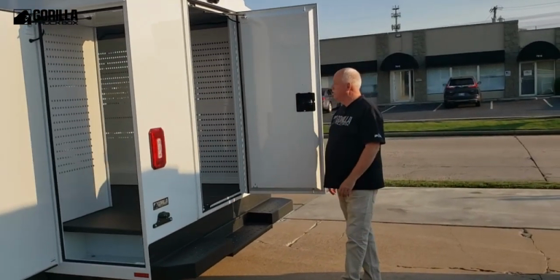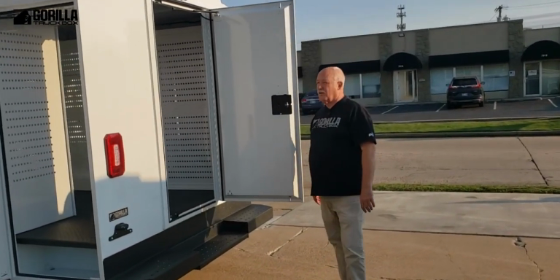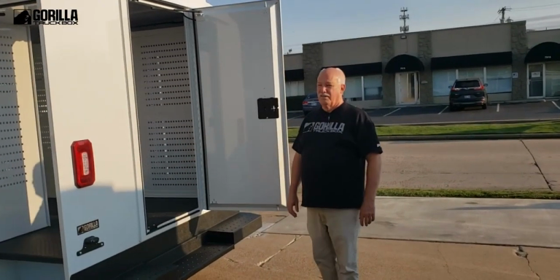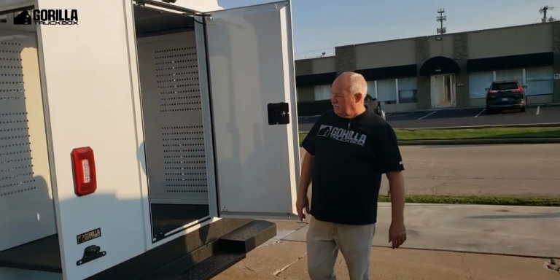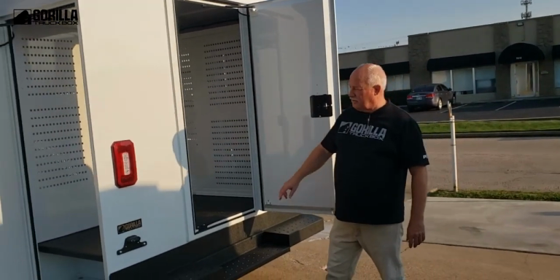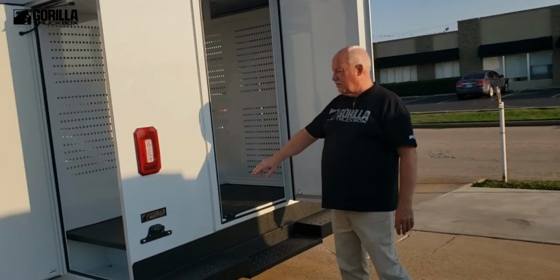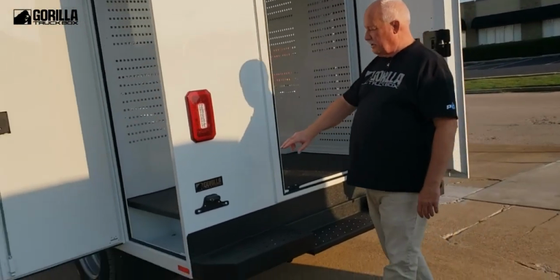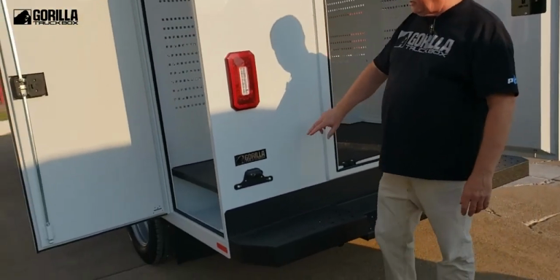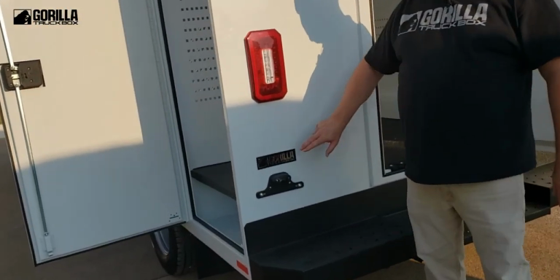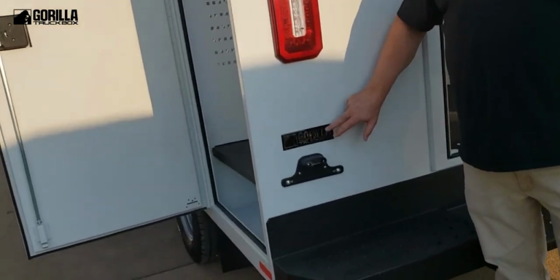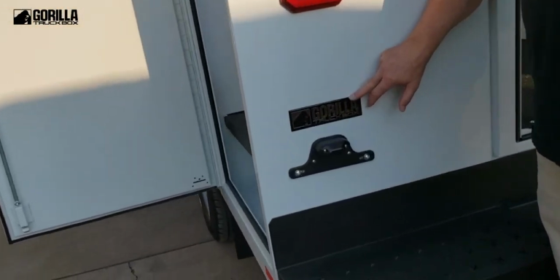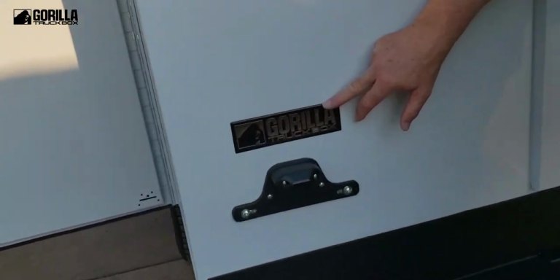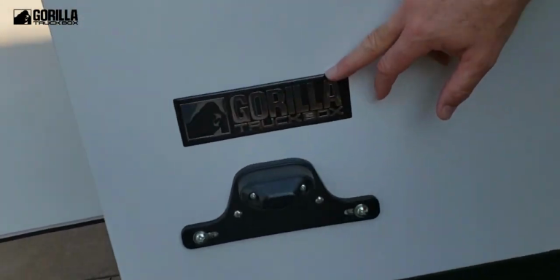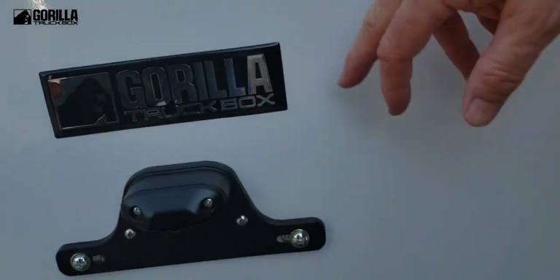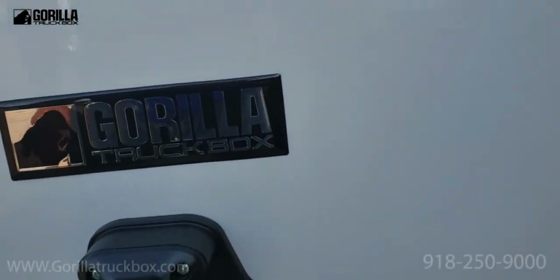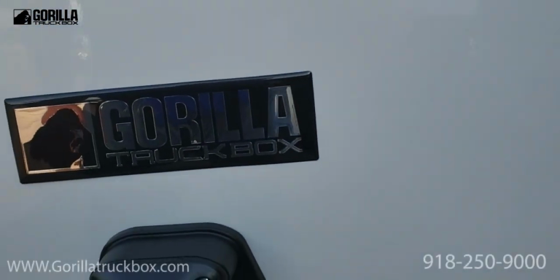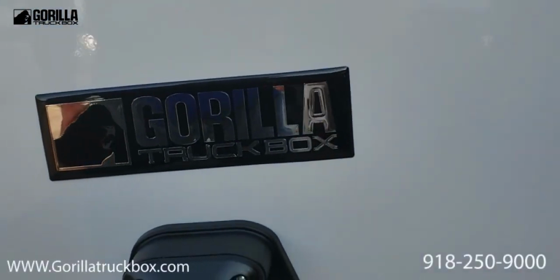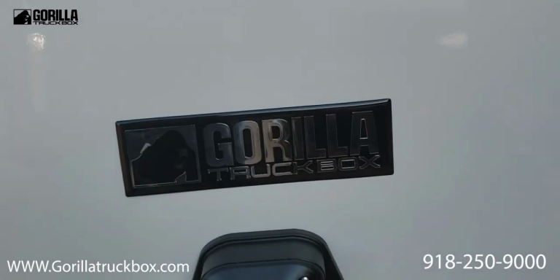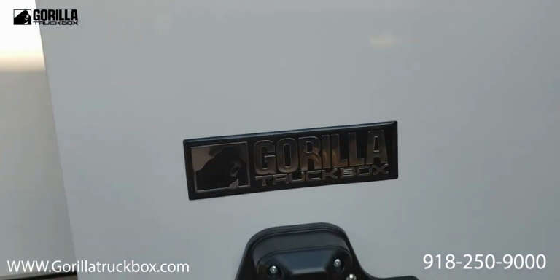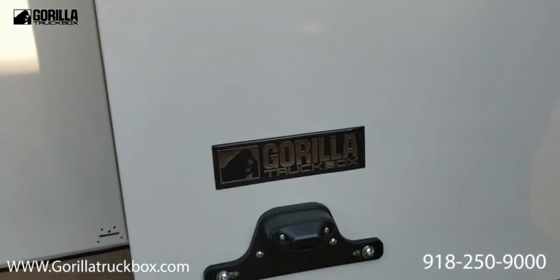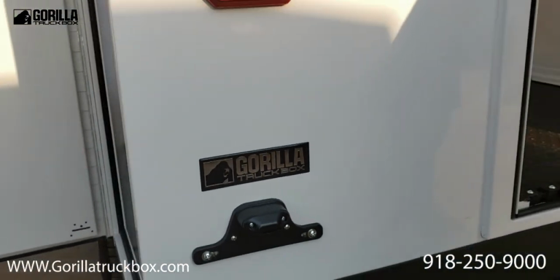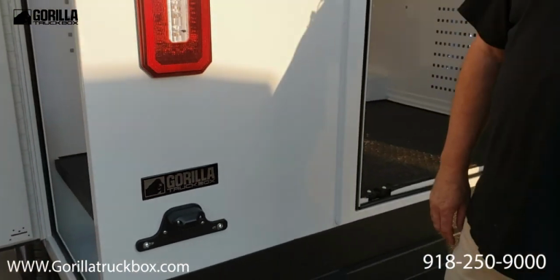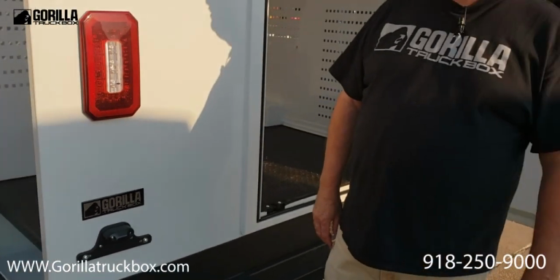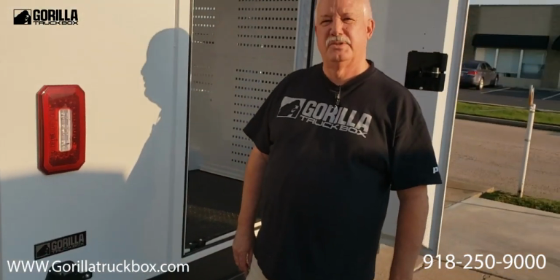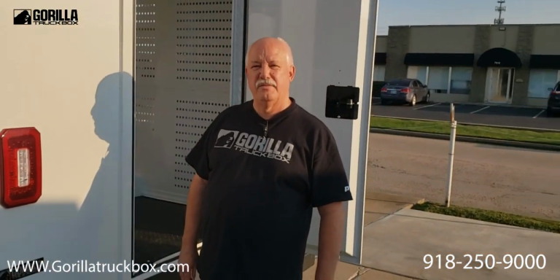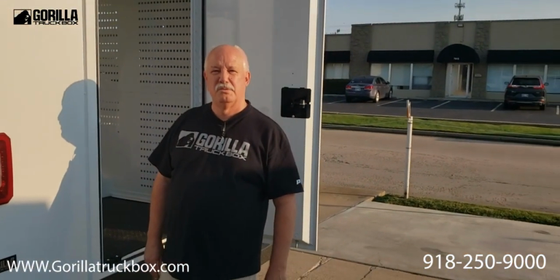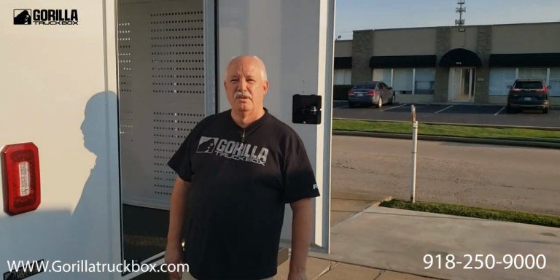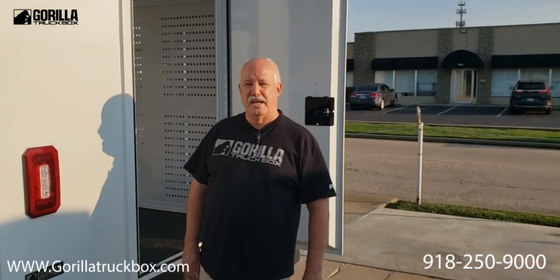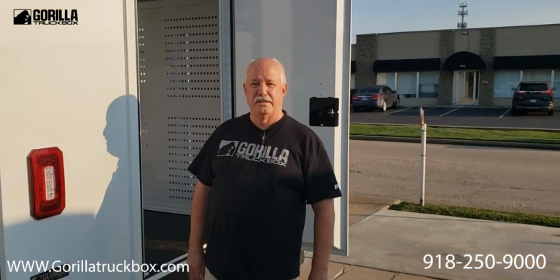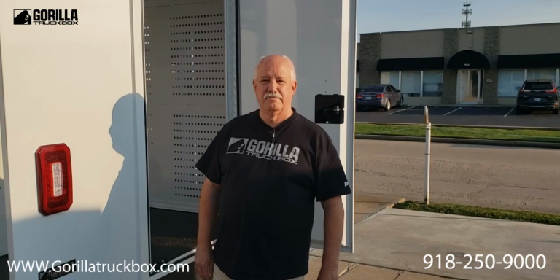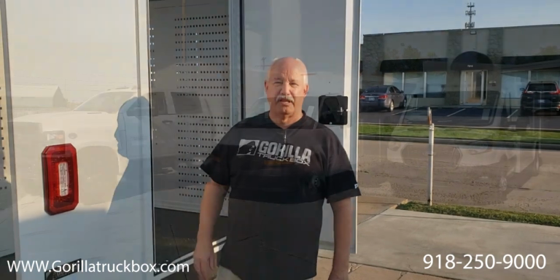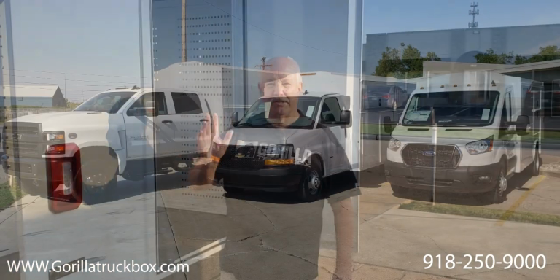There we go. Go to GorillaTruckBox.com and if you have any more interest, give us a call at 918-250-9000. Thanks for watching.